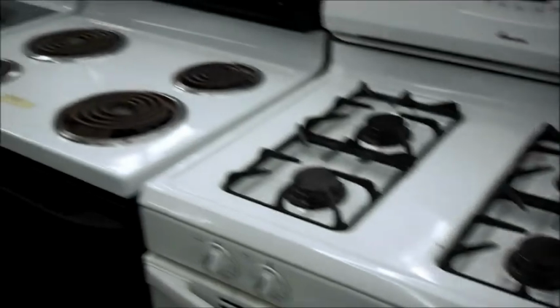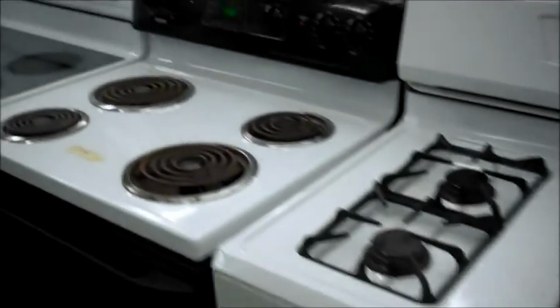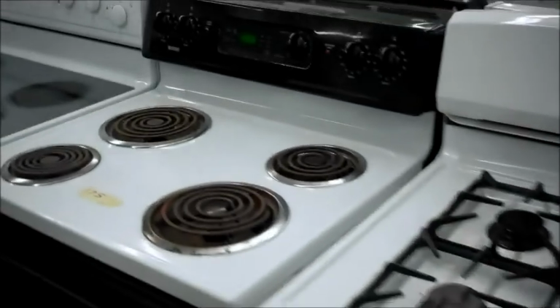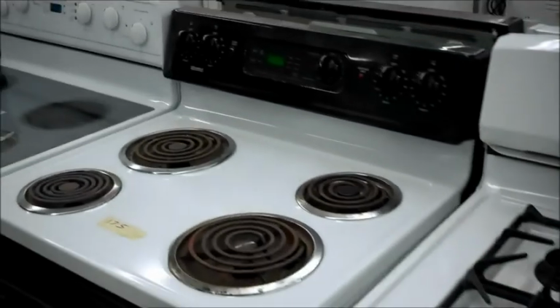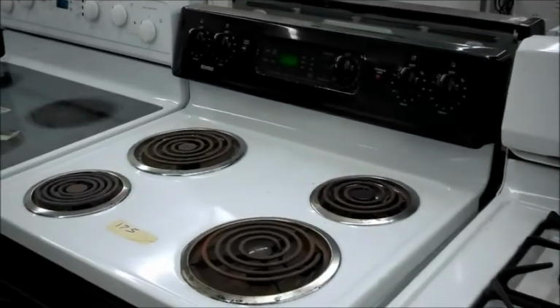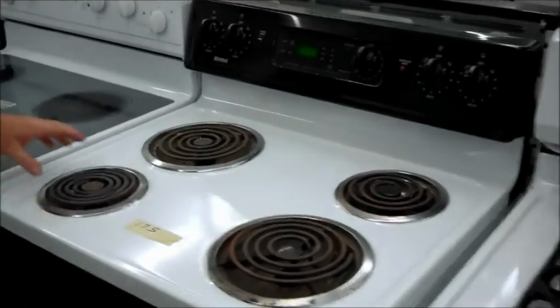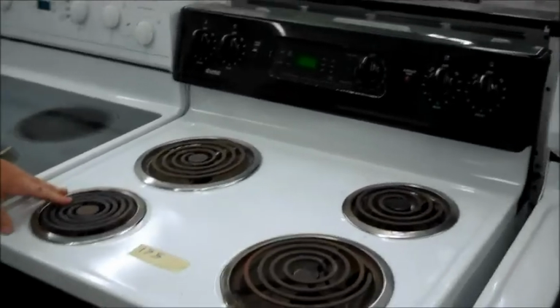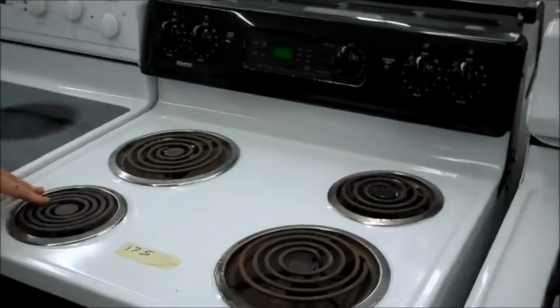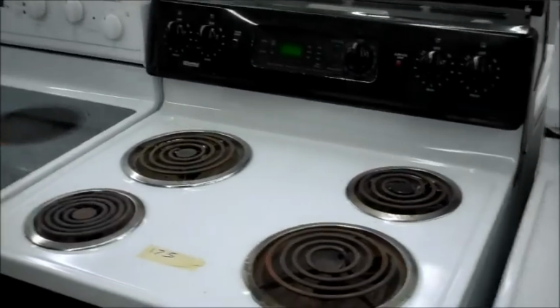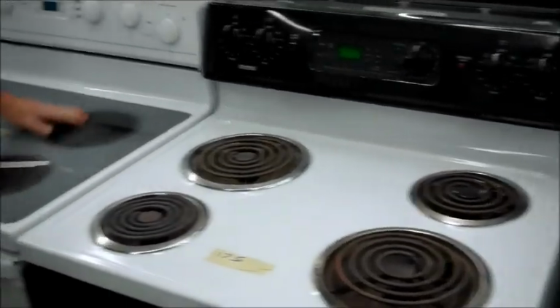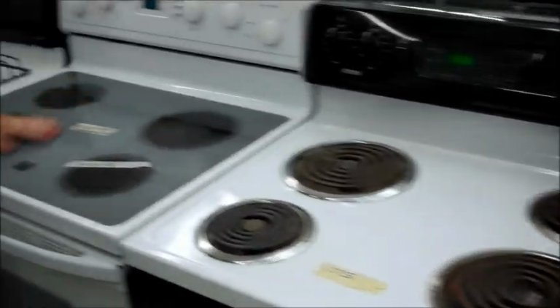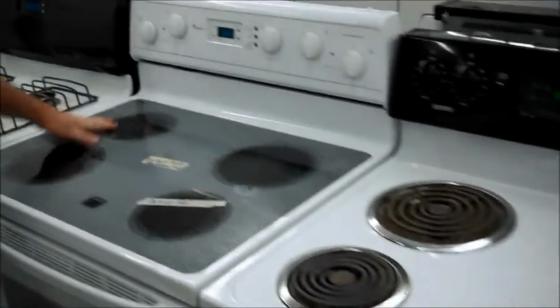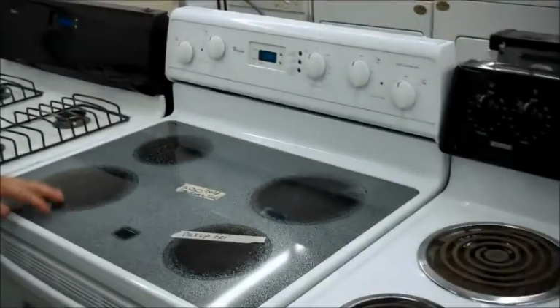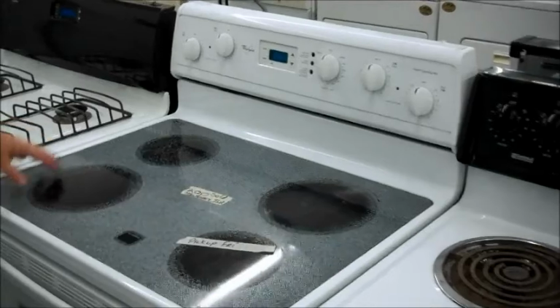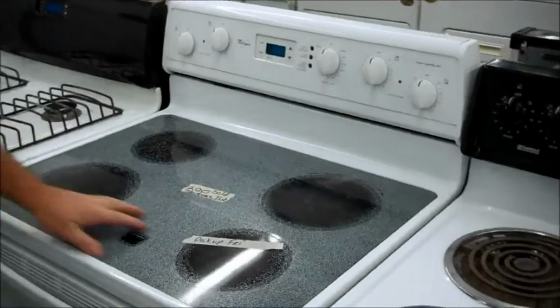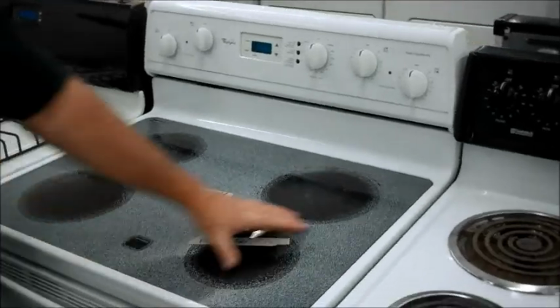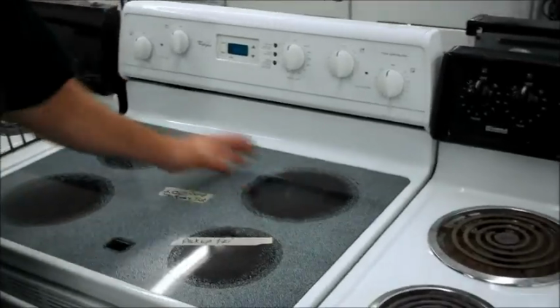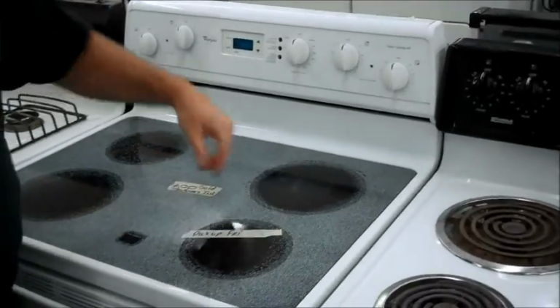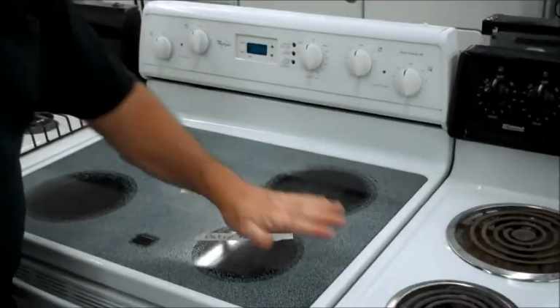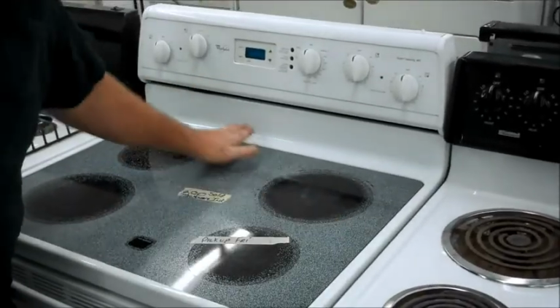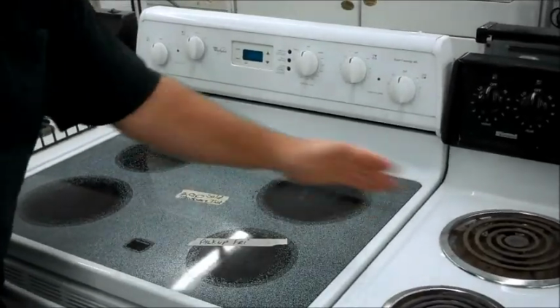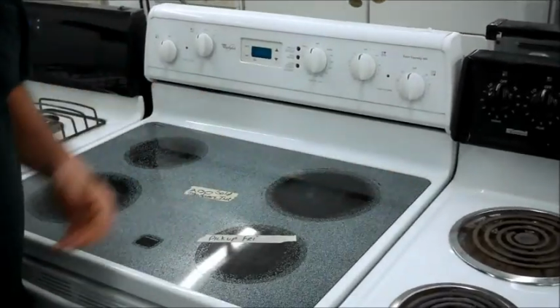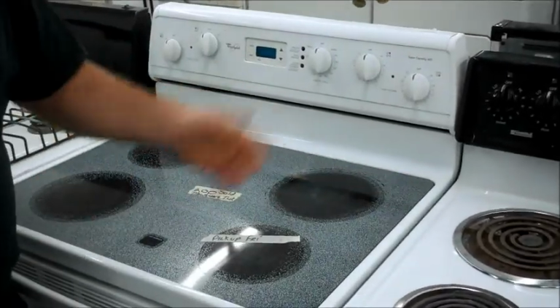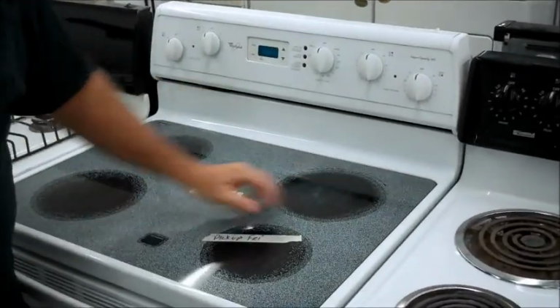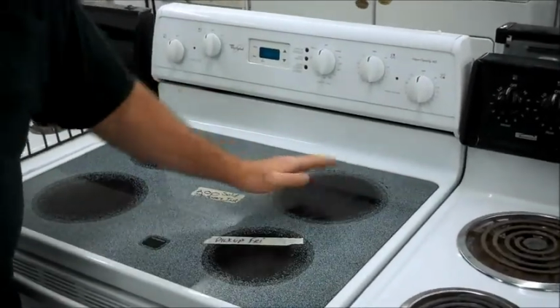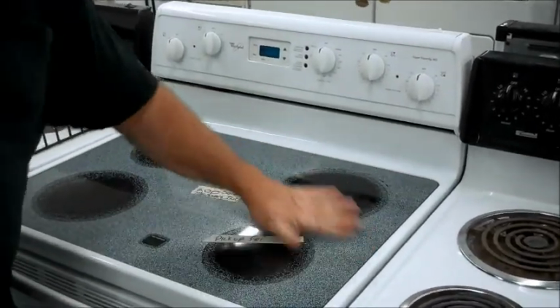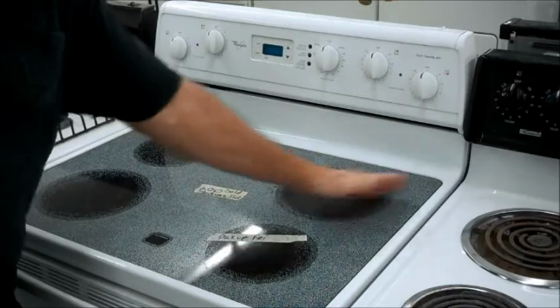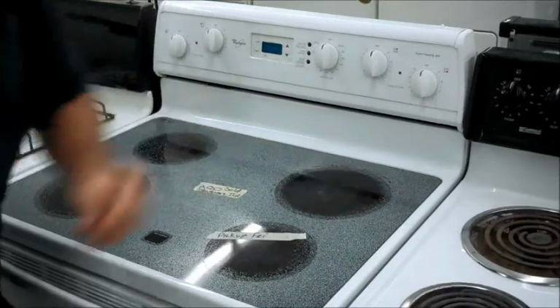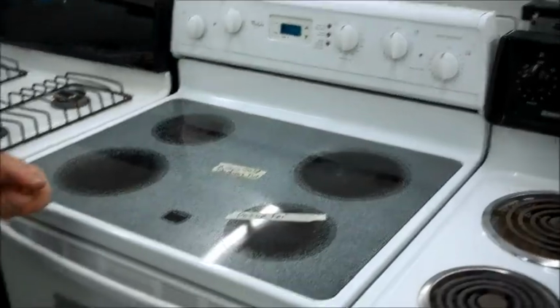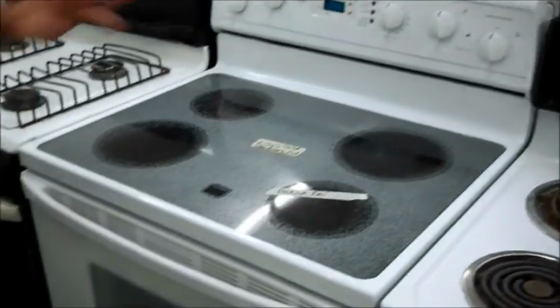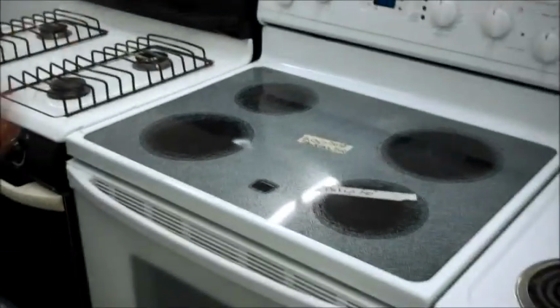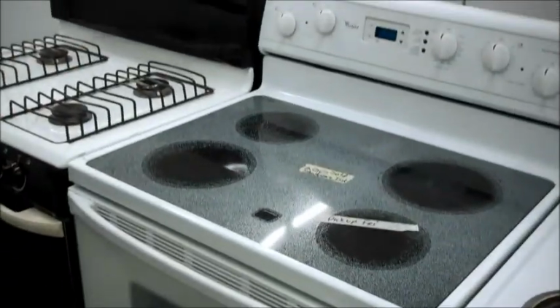We've got a couple of electric ovens still — a basic model here, and one last glass top. These are real easy to clean up. Spill something on here, you just wipe it up. You don't have to leave the sponge on the hot part, just wipe it up real quick with the sponge and it comes out real good.